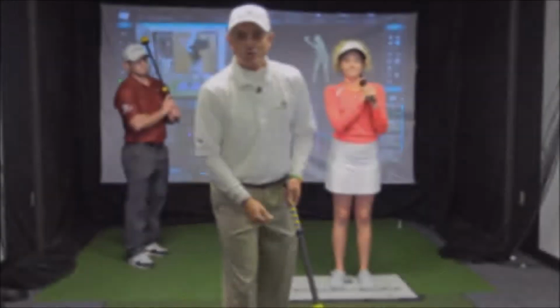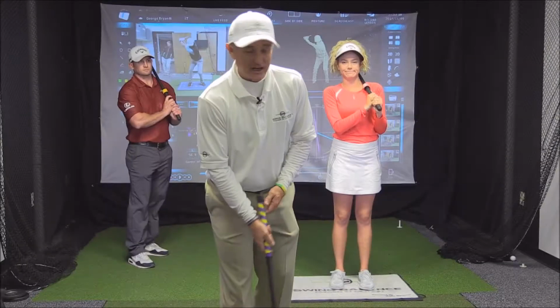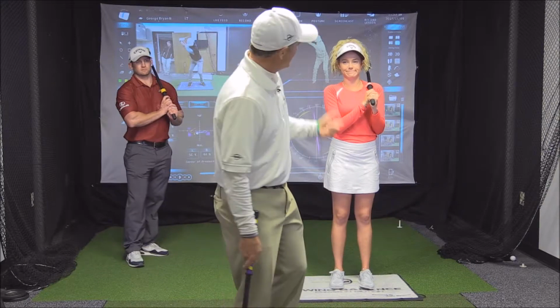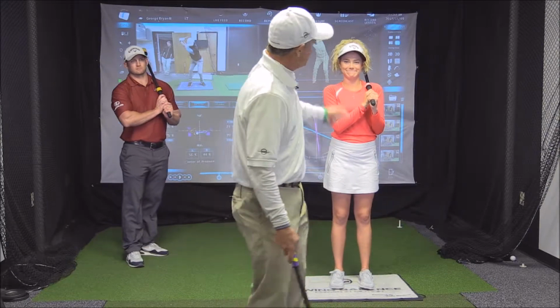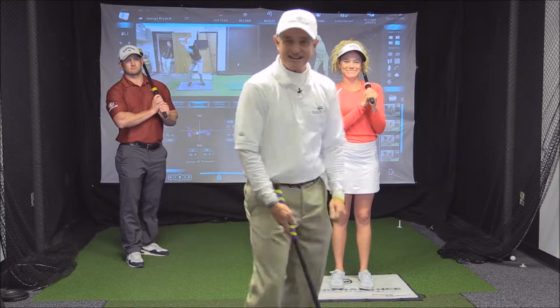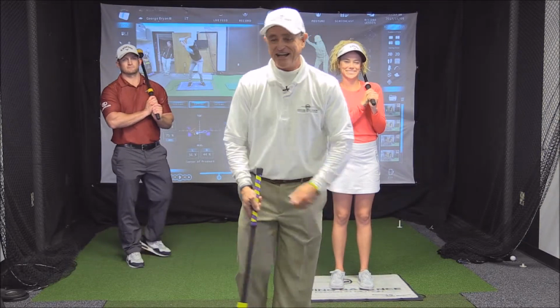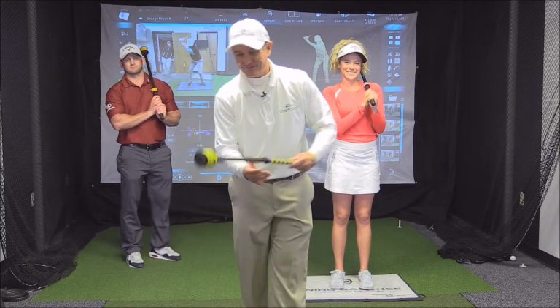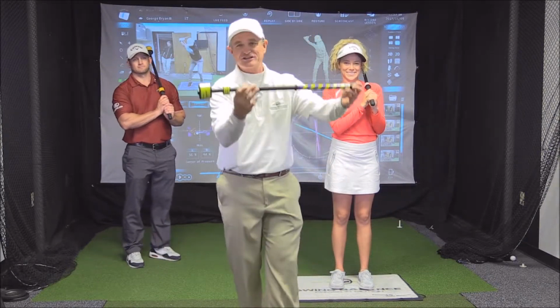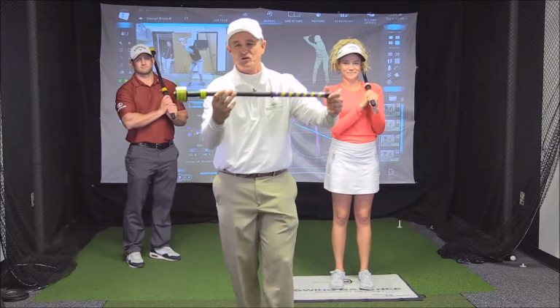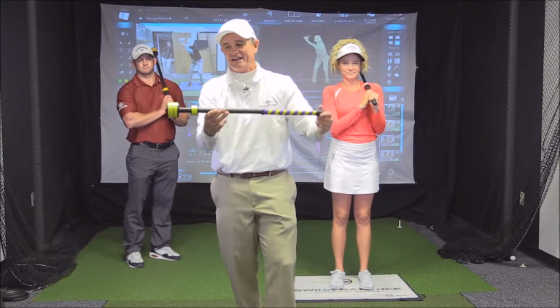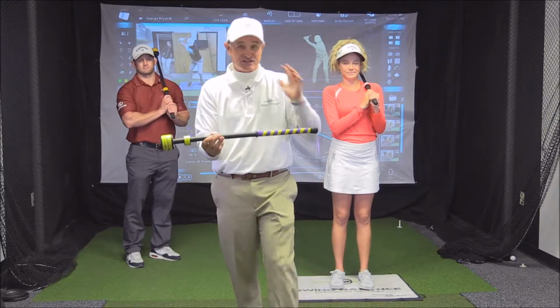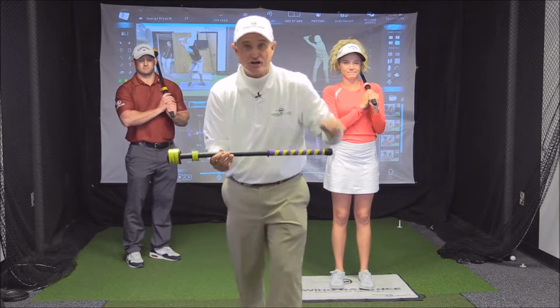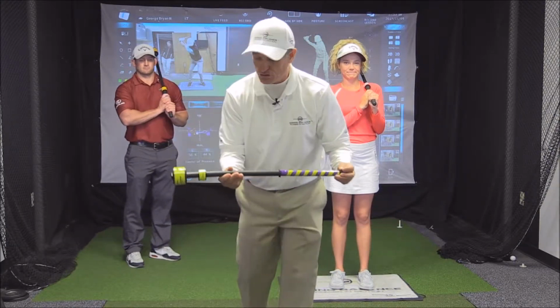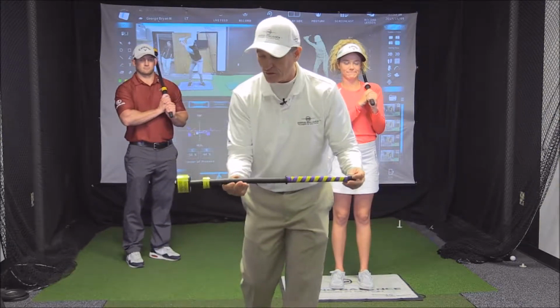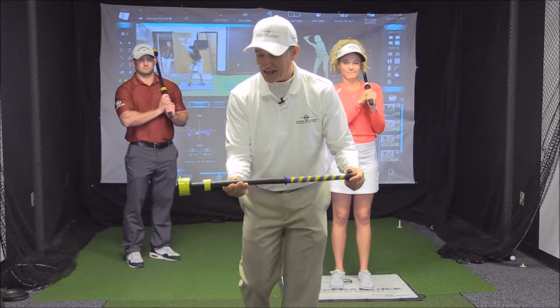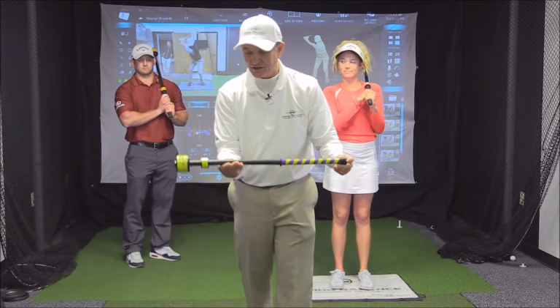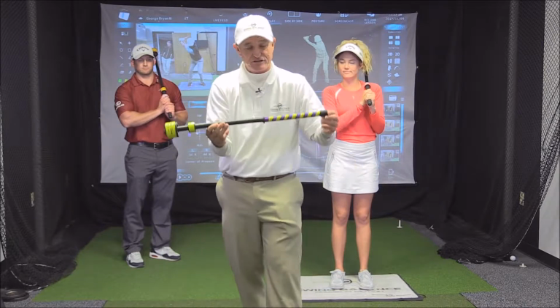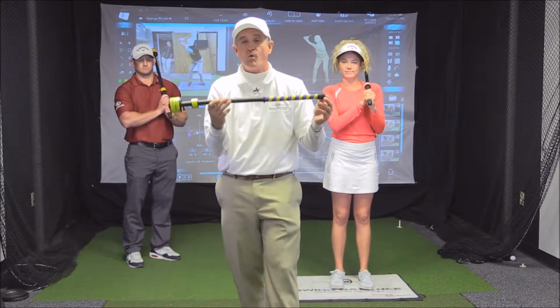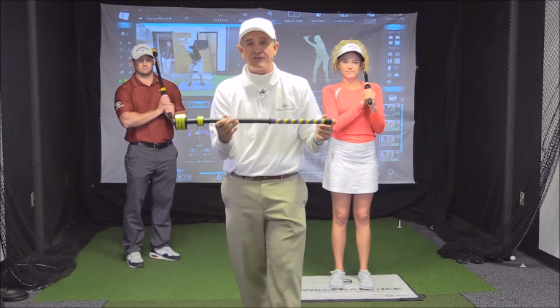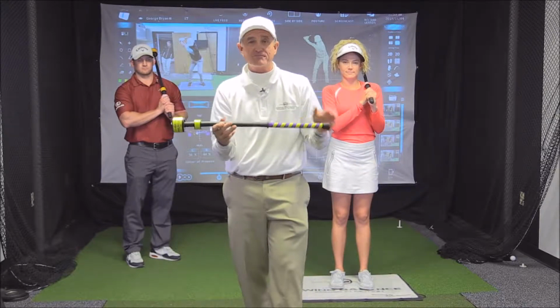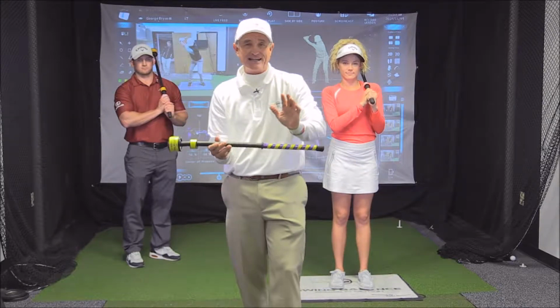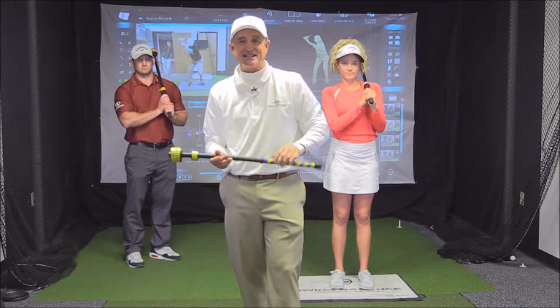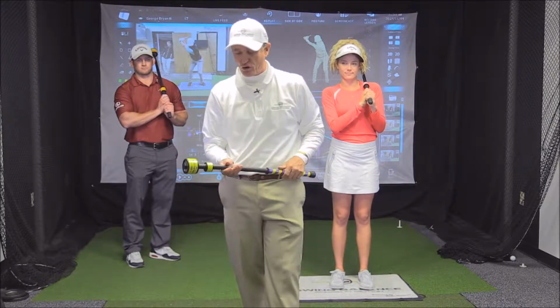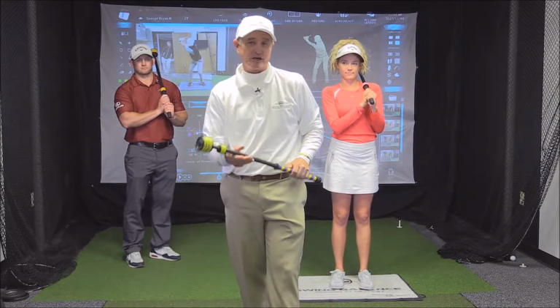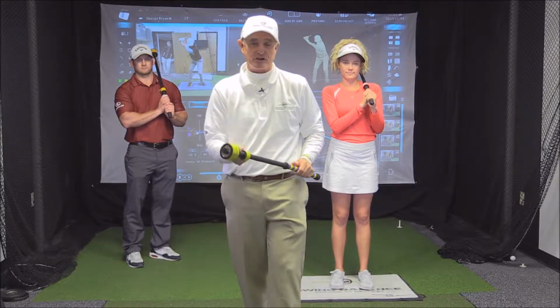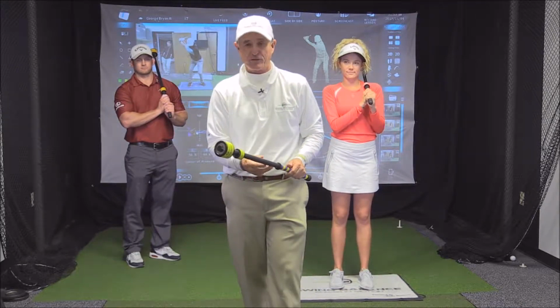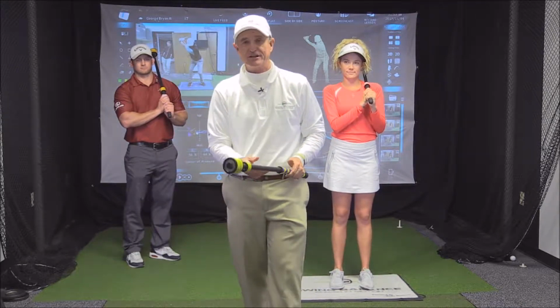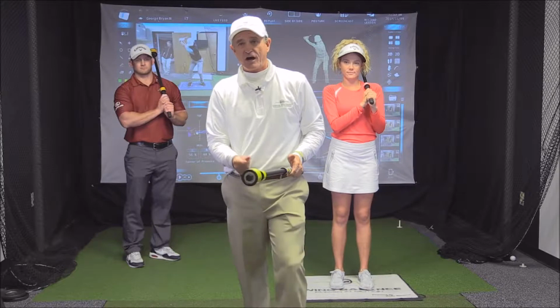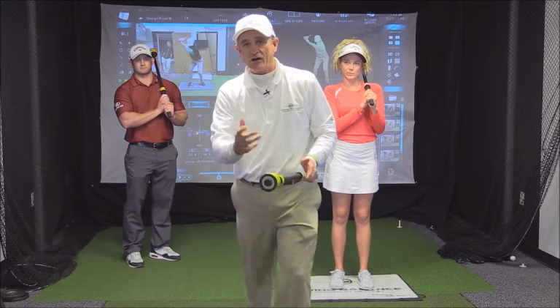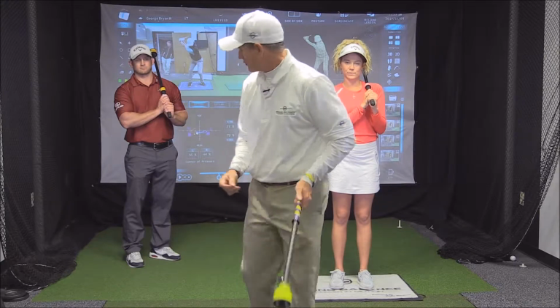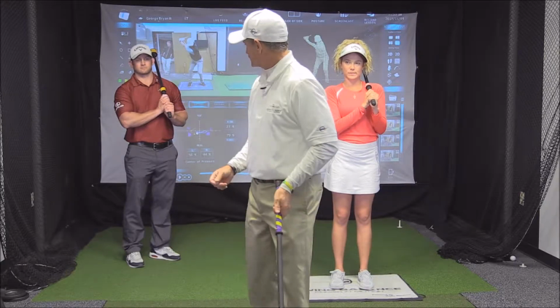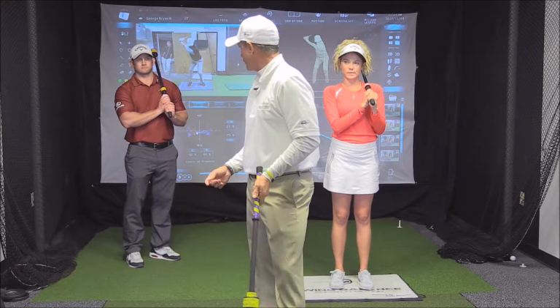George Bryan here with Mary Chandler and David with this tool. This is the third tutorial on the Laginator. This is wonderful for practicing at home, so we're going to focus a little bit on how you can practice at home.